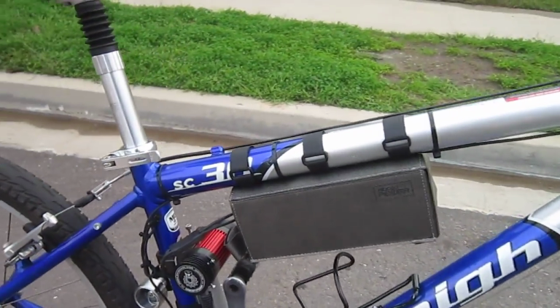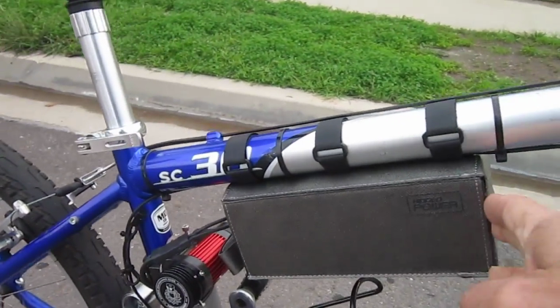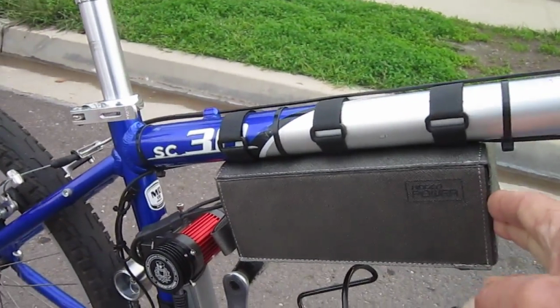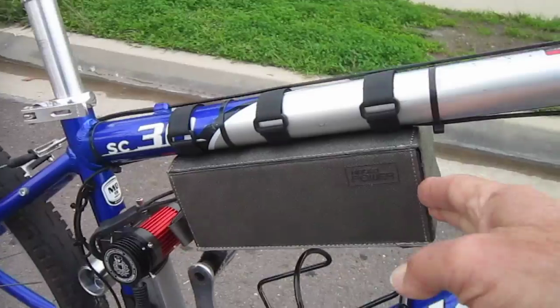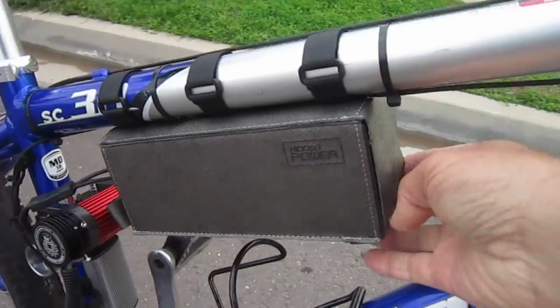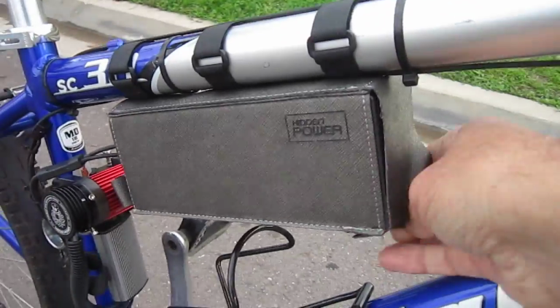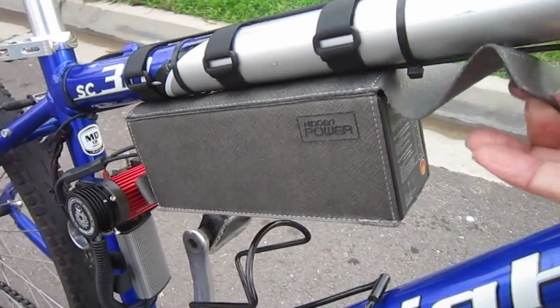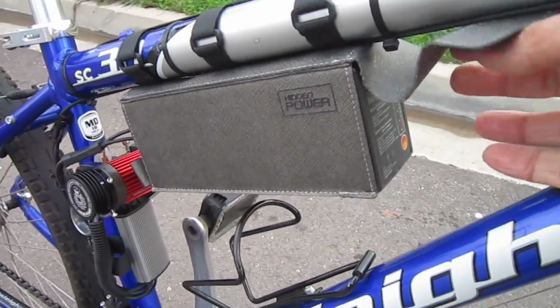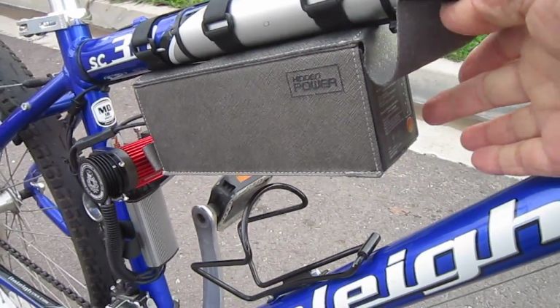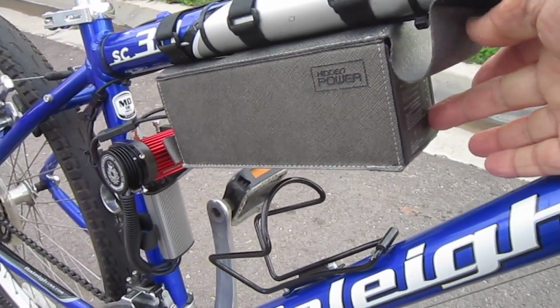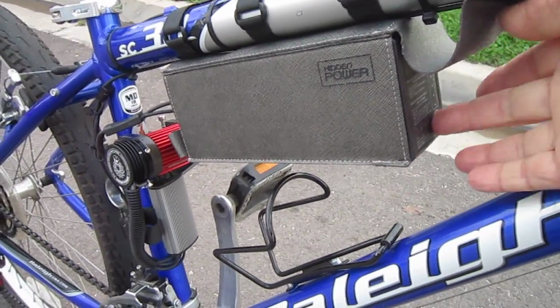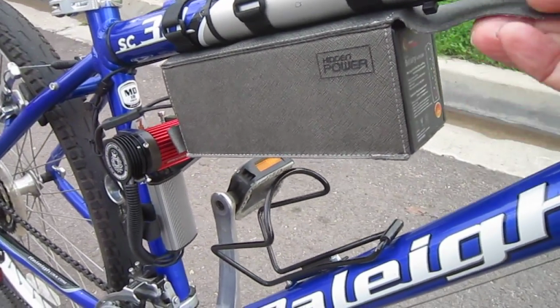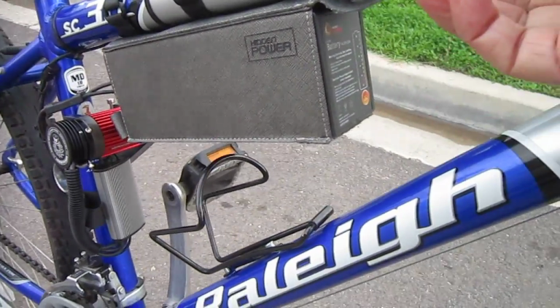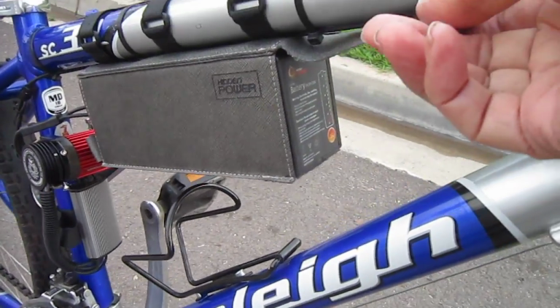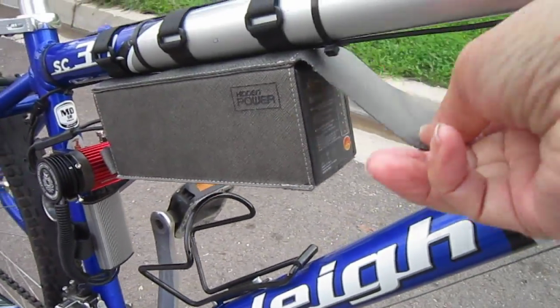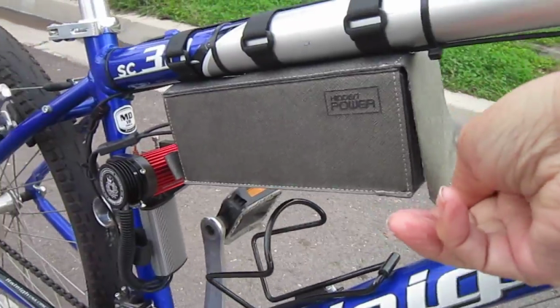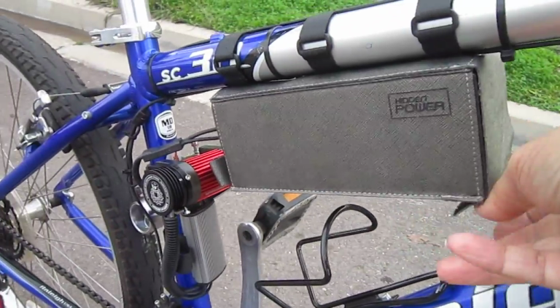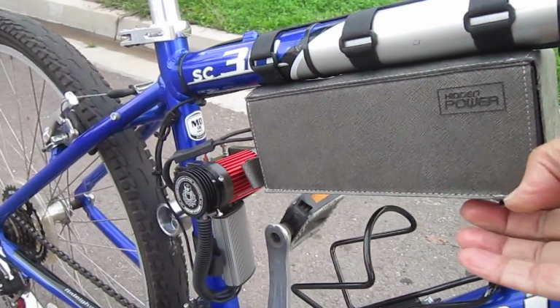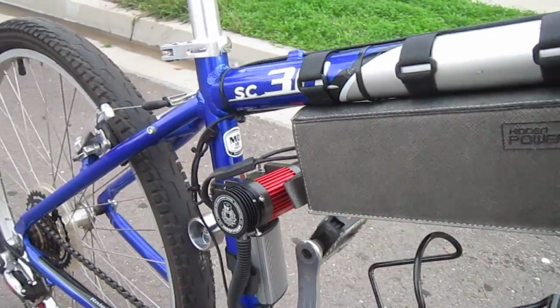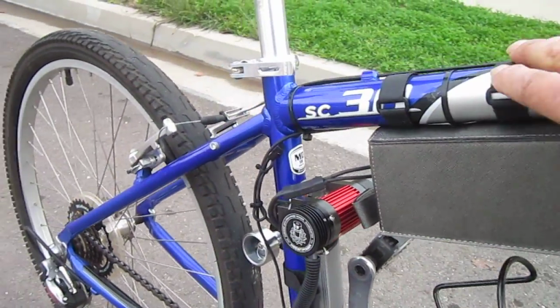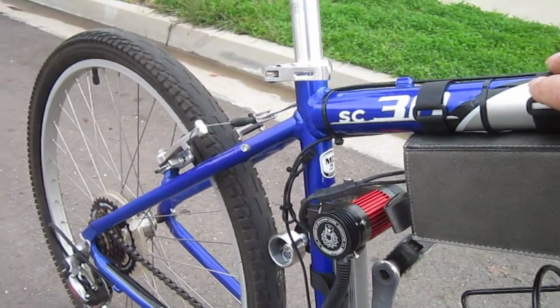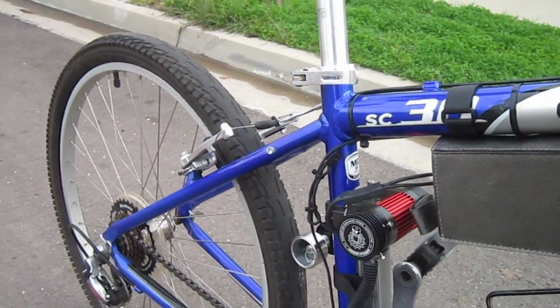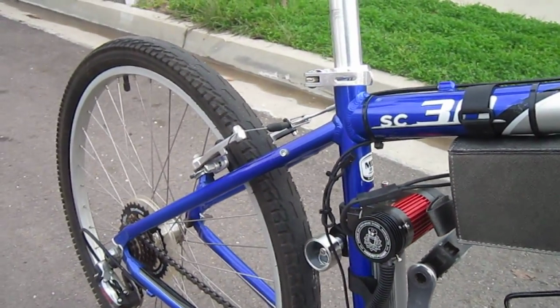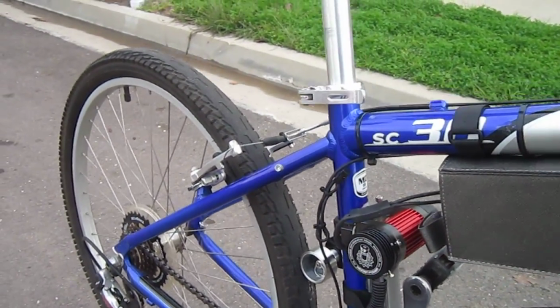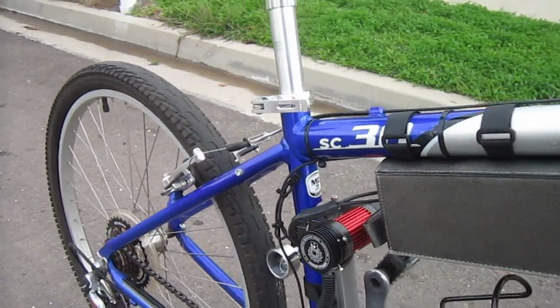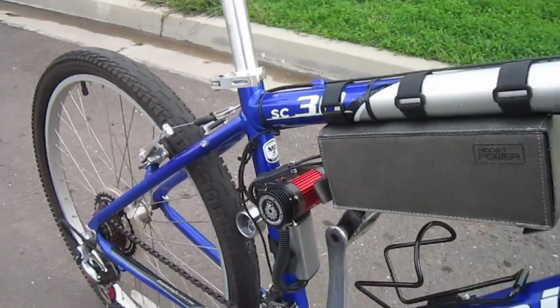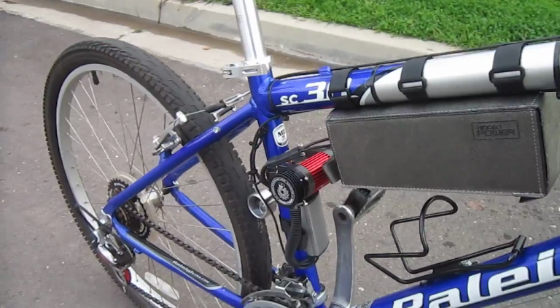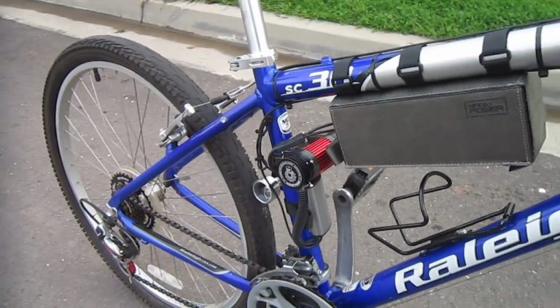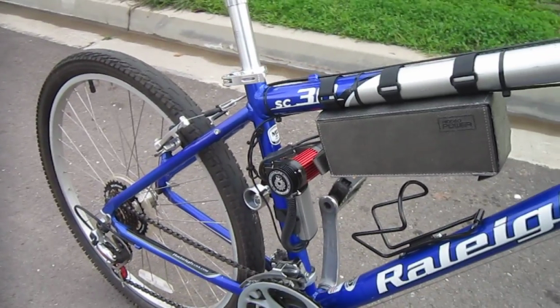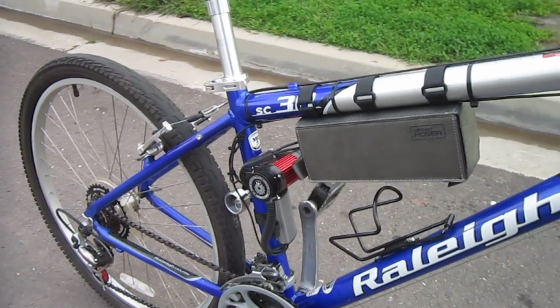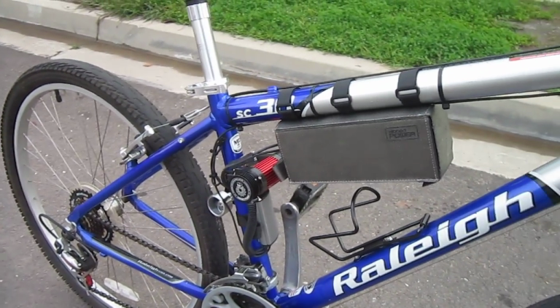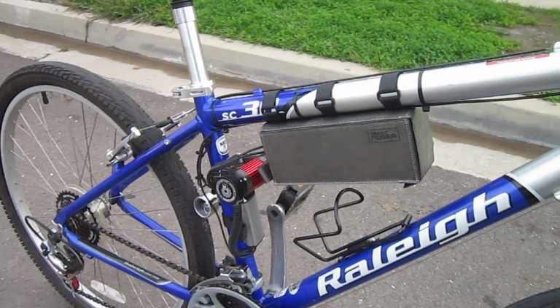This is a lithium battery right here. You push a button and you can see basically how much power is left charging on the other end. It mounts really easy with Velcro. It's supposed to slide all the way back to the seat tube, but the motor interfered a little bit on this bike setup.